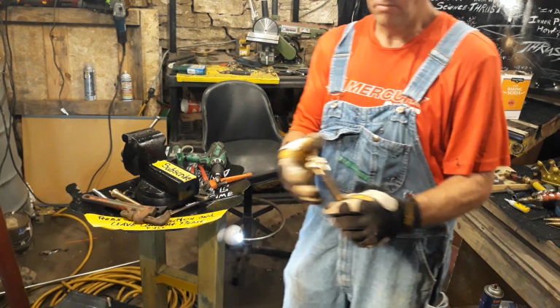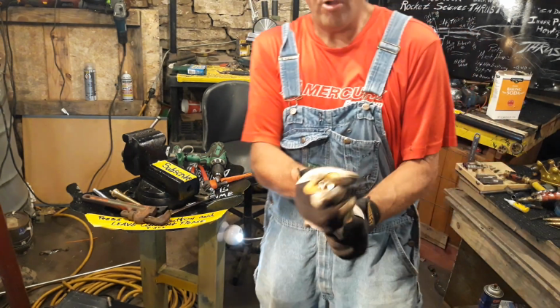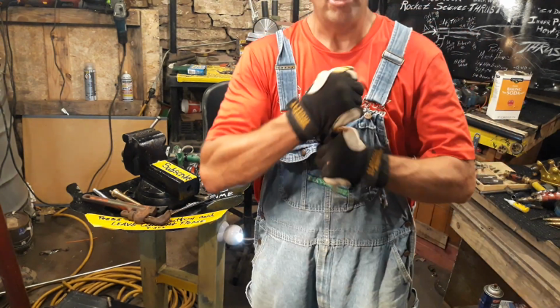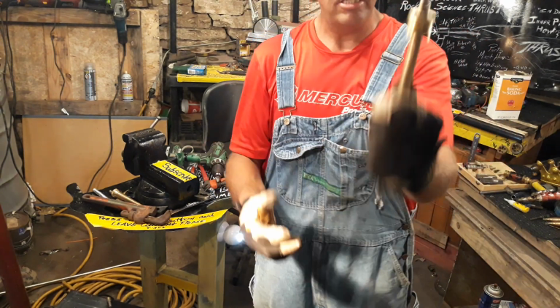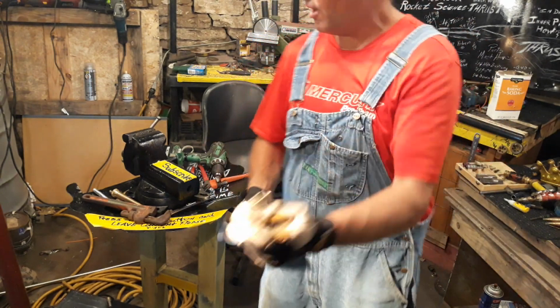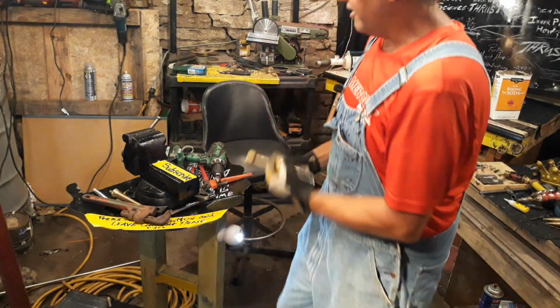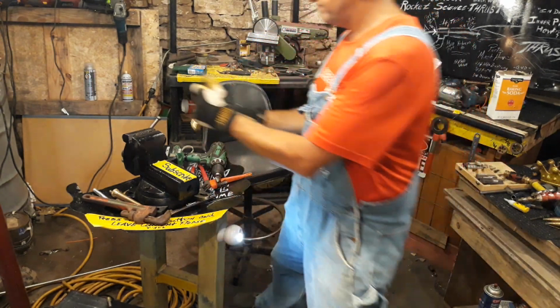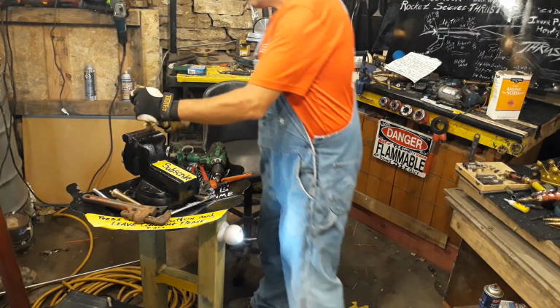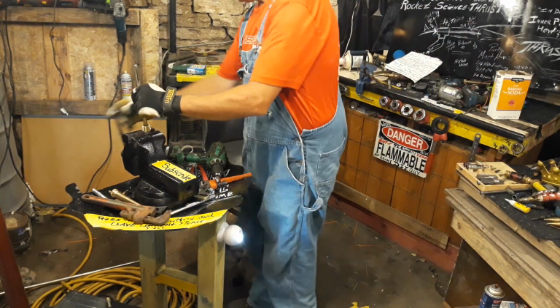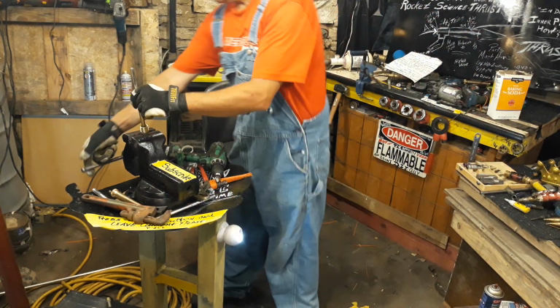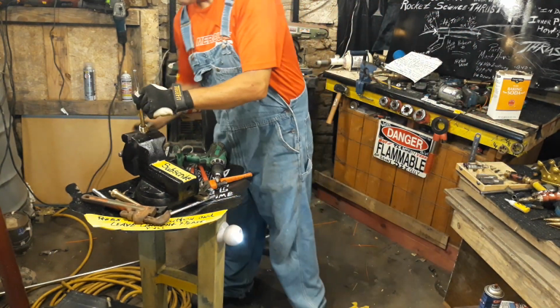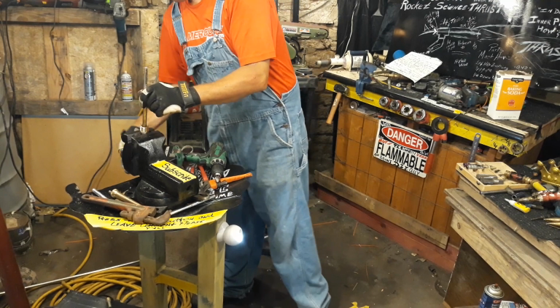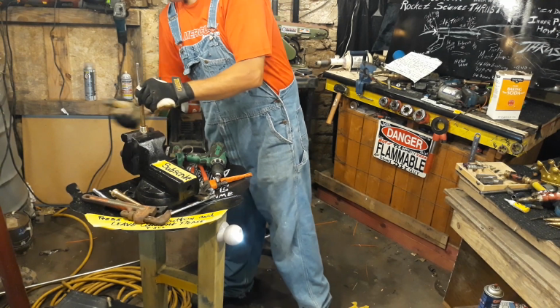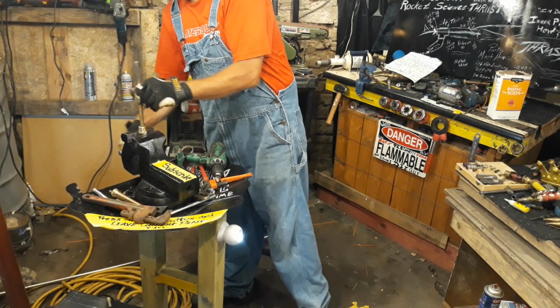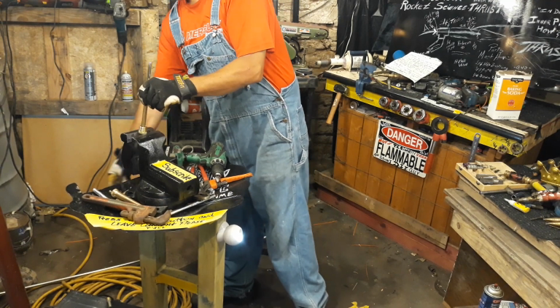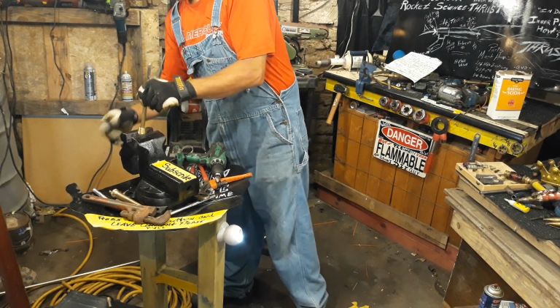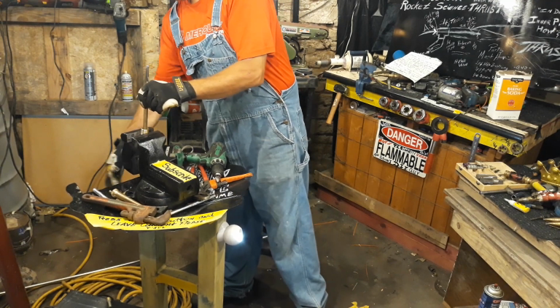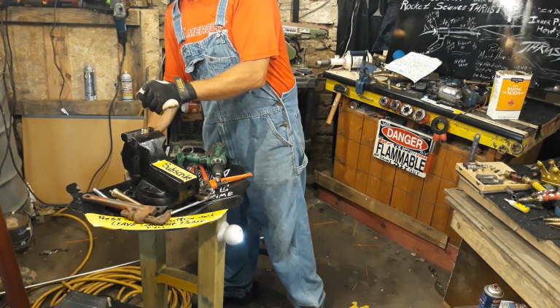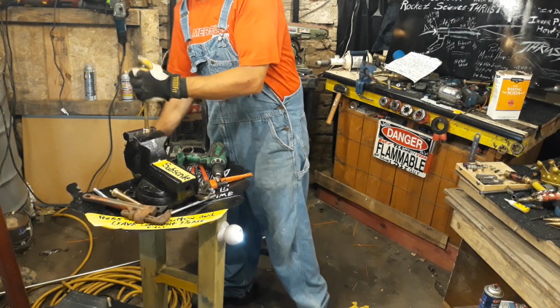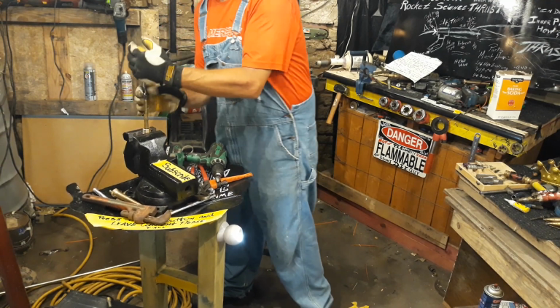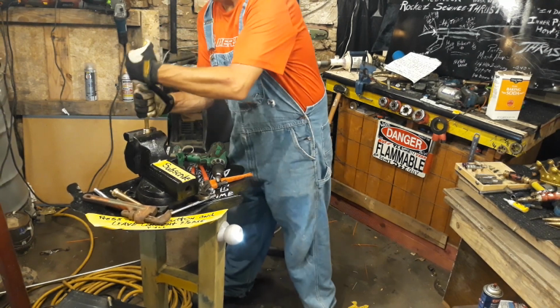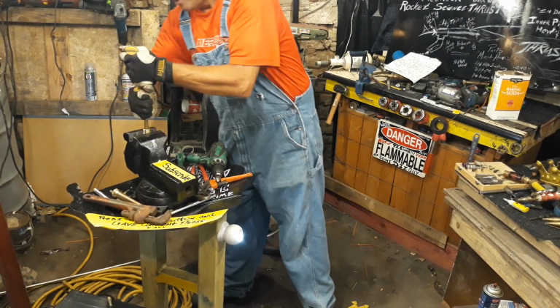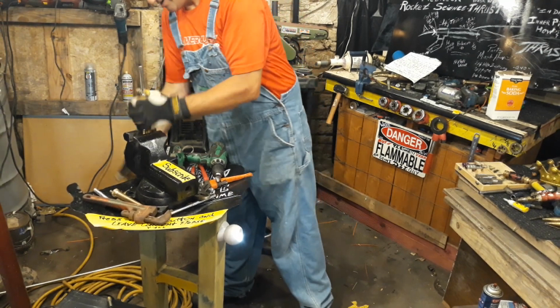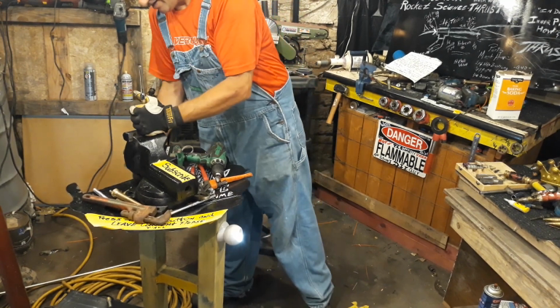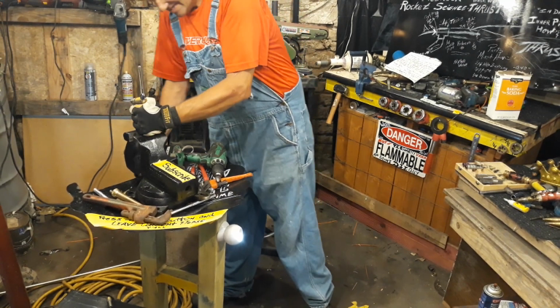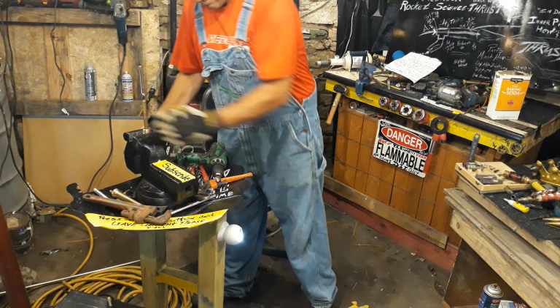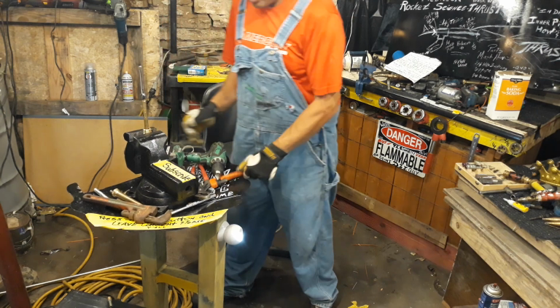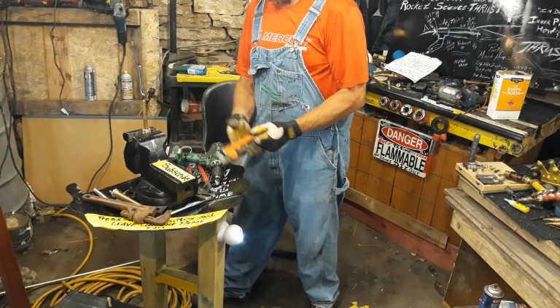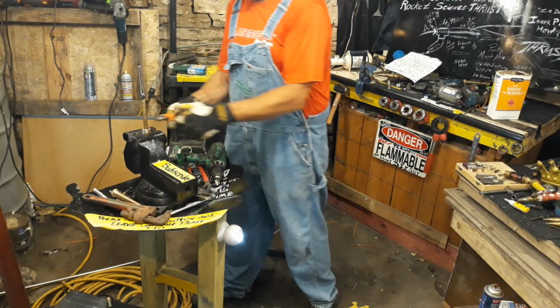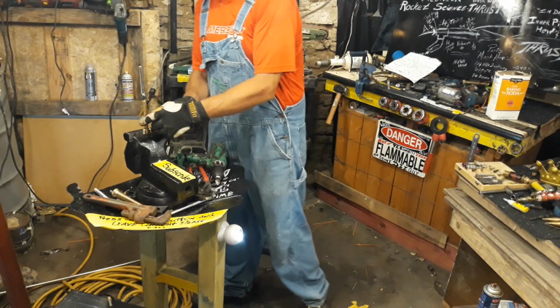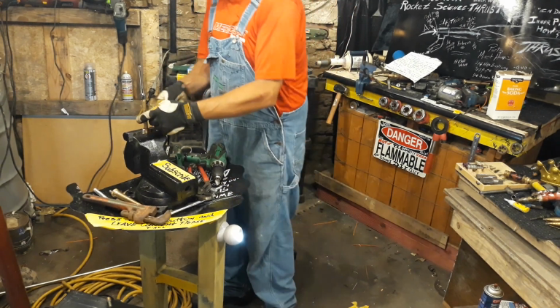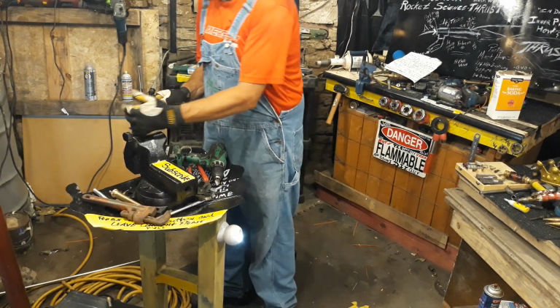Your hex bushing has to be modified. I've already modified this one, but you'll get the point.